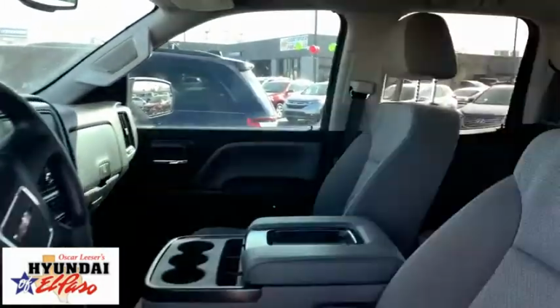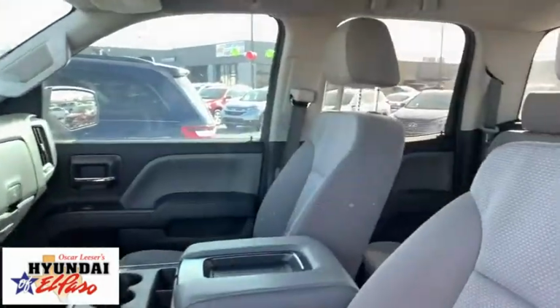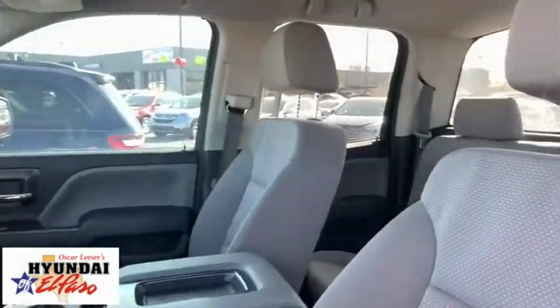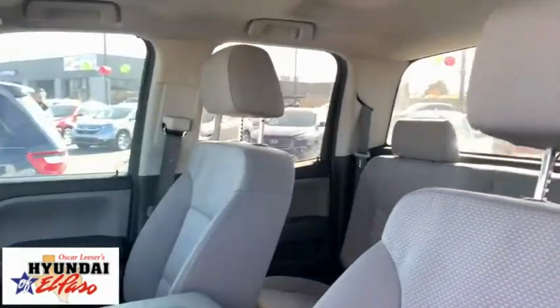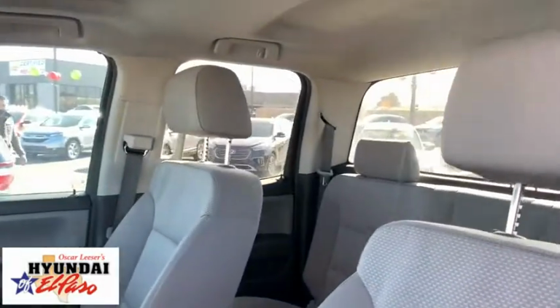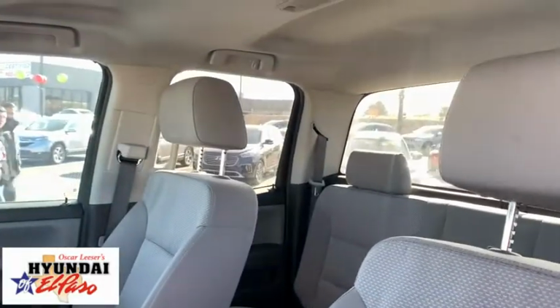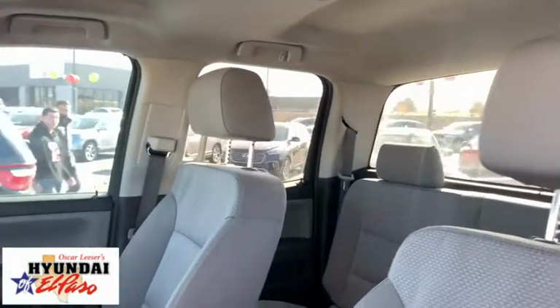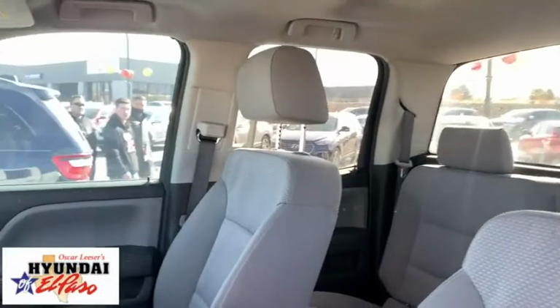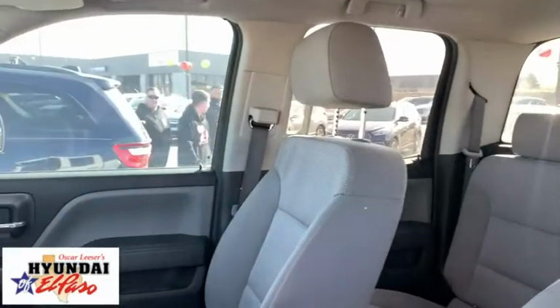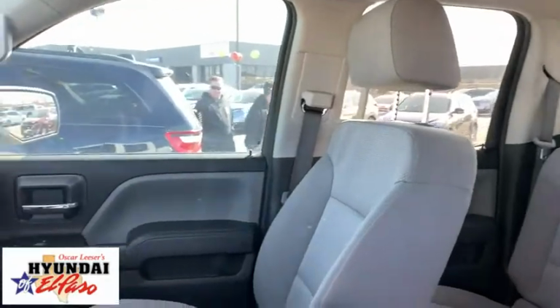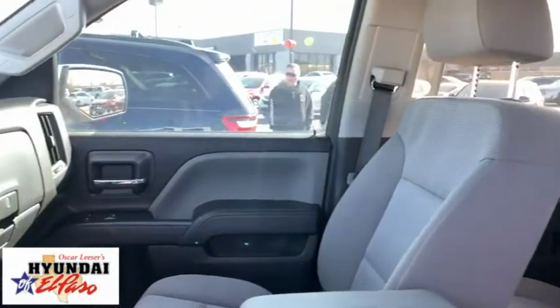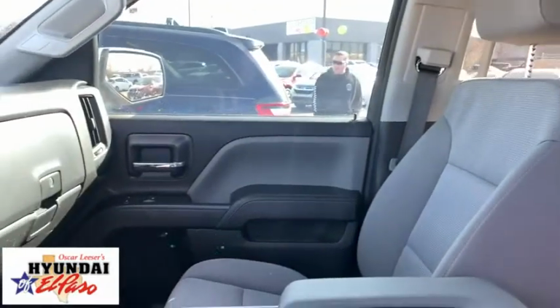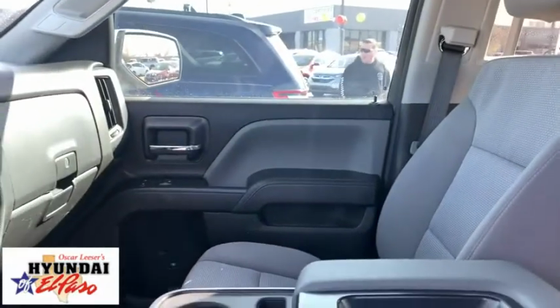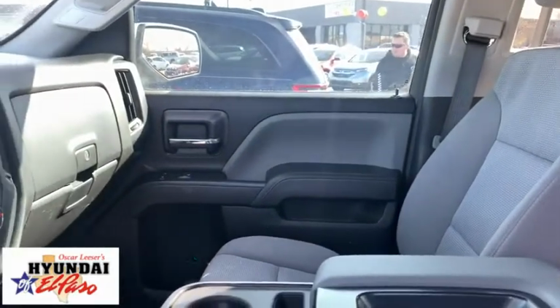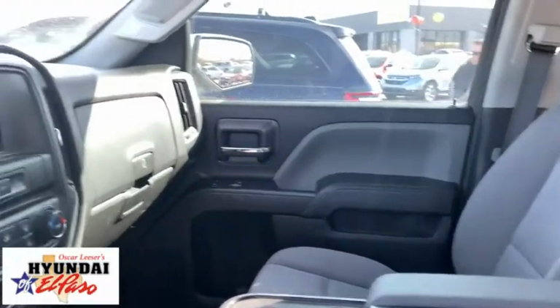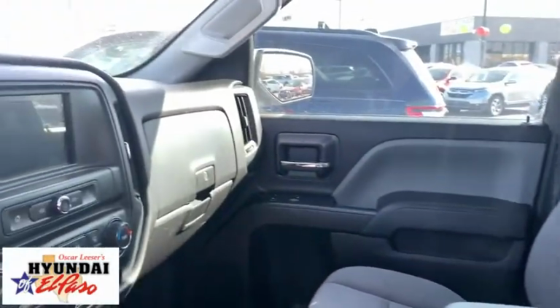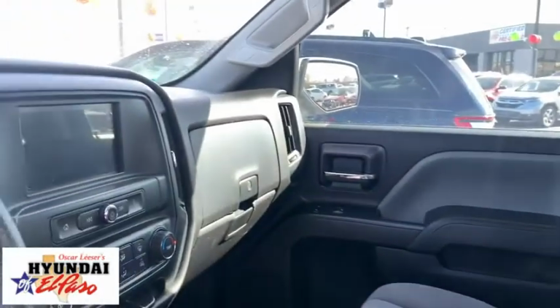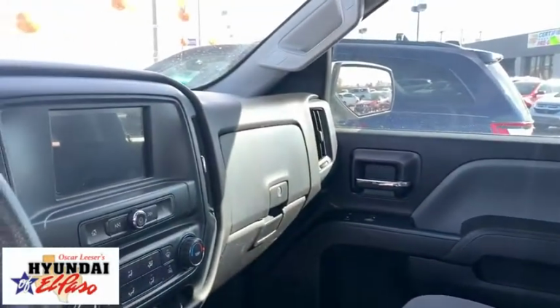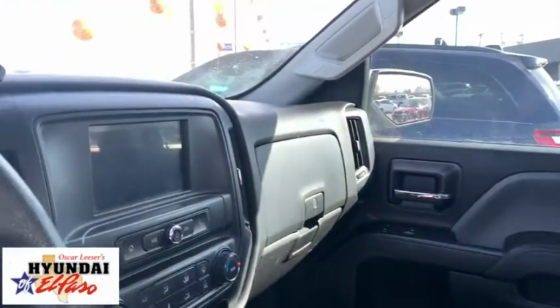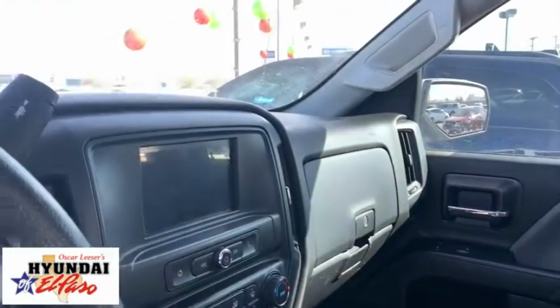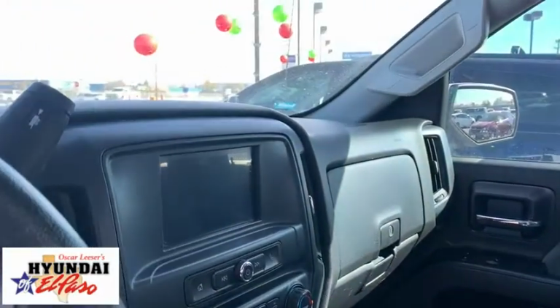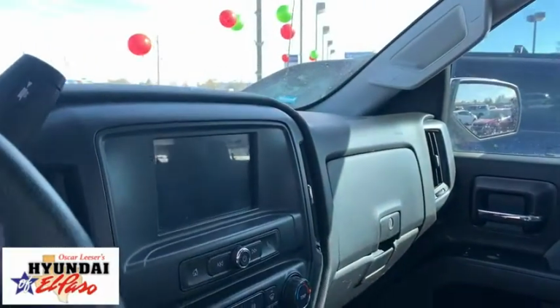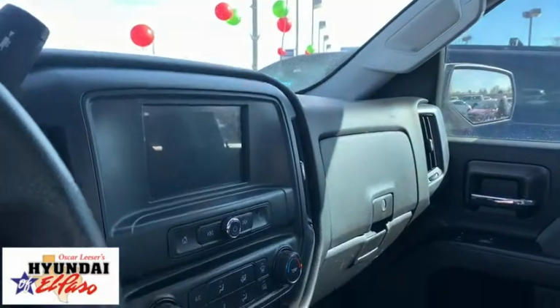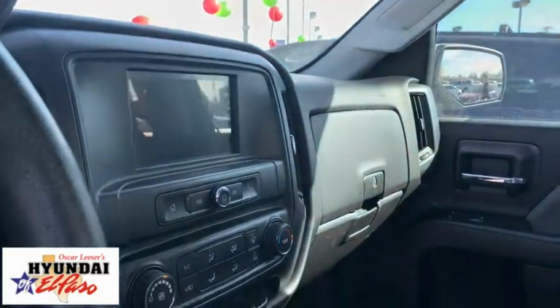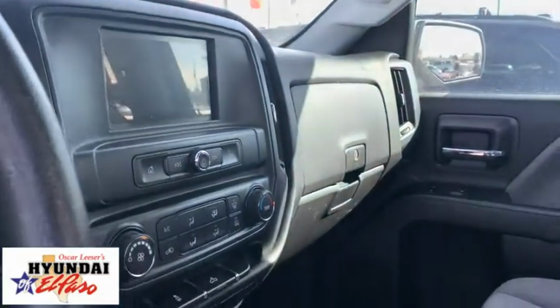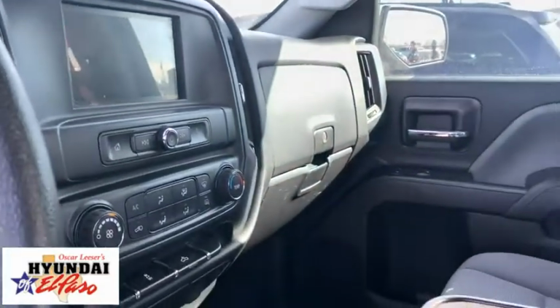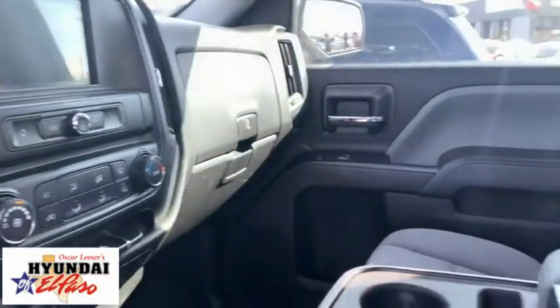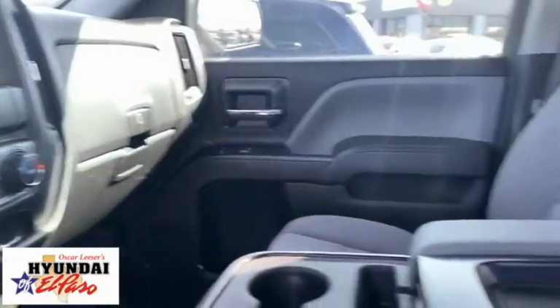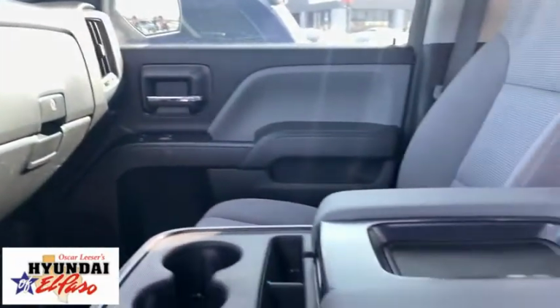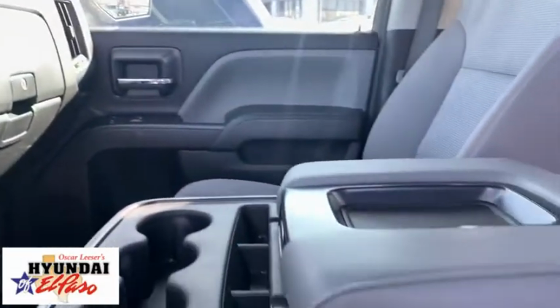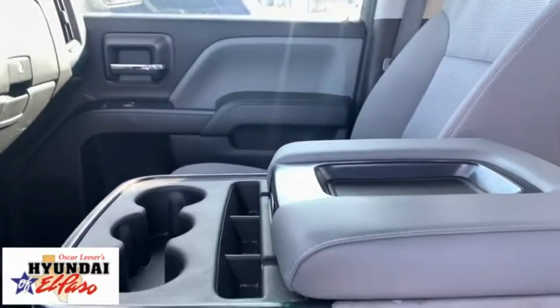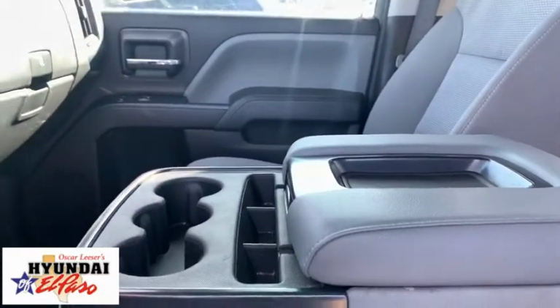Sierra 1500 now comes with an automatic transmission that combines high max hauling capability with precise control. This vehicle has less than 75,000 miles.